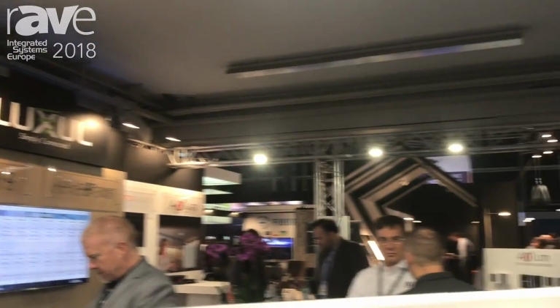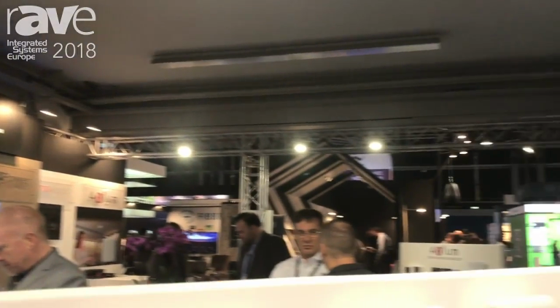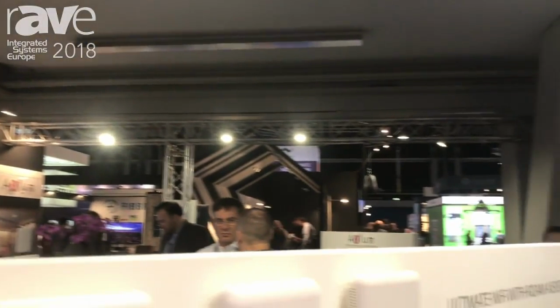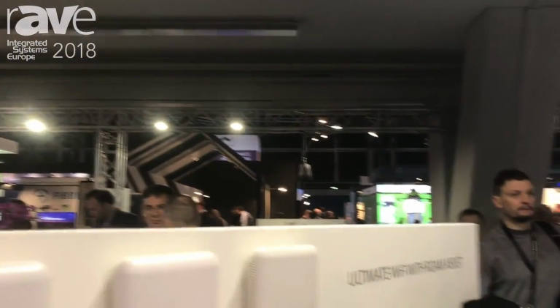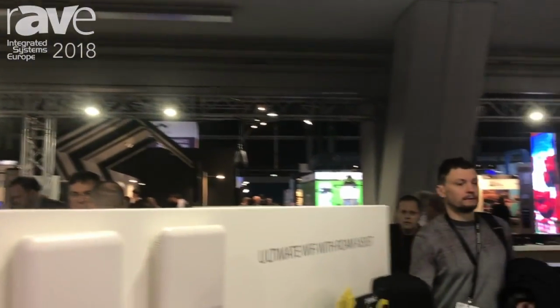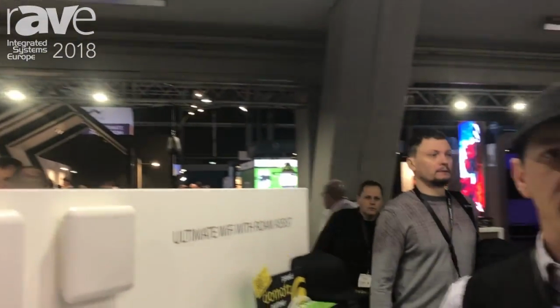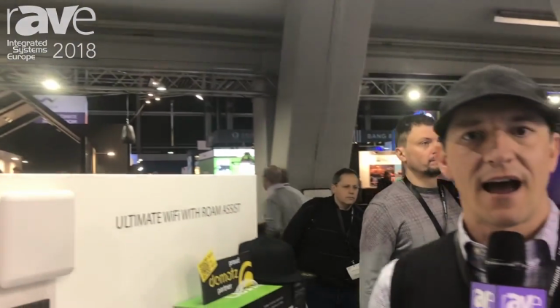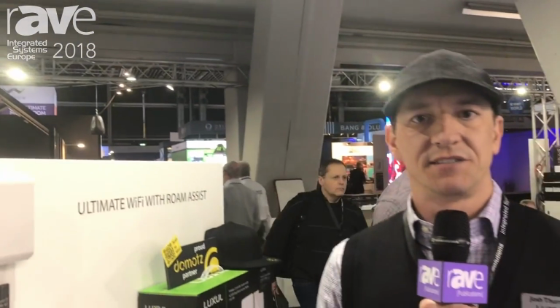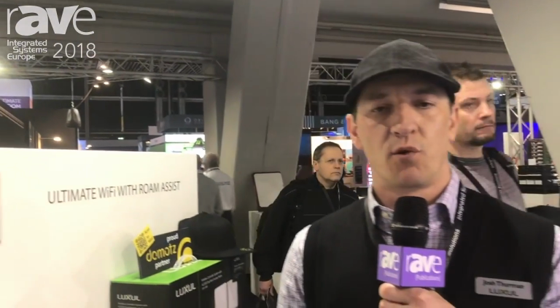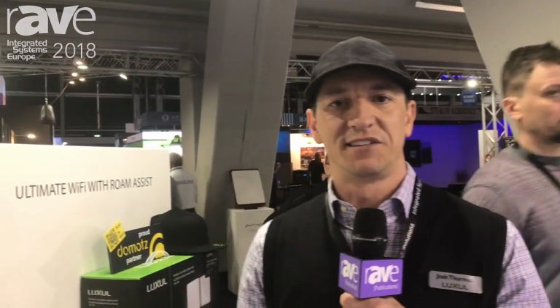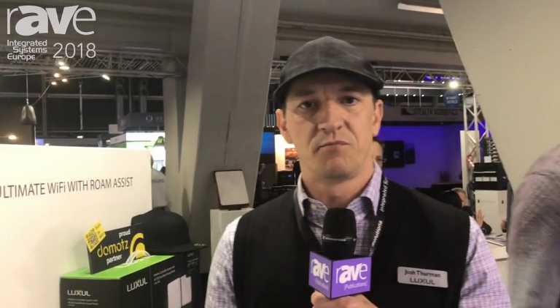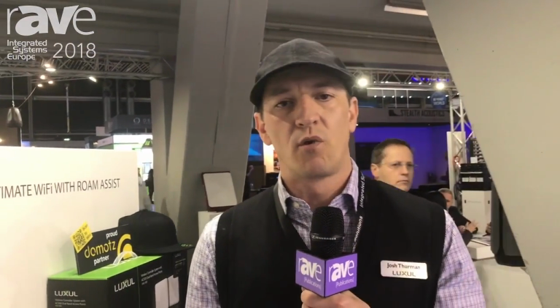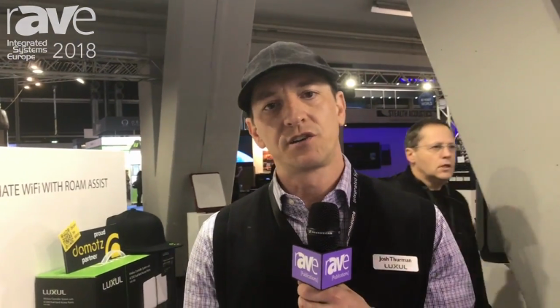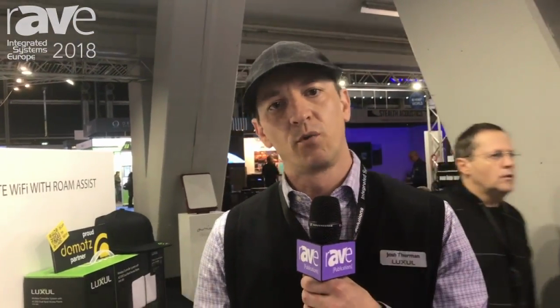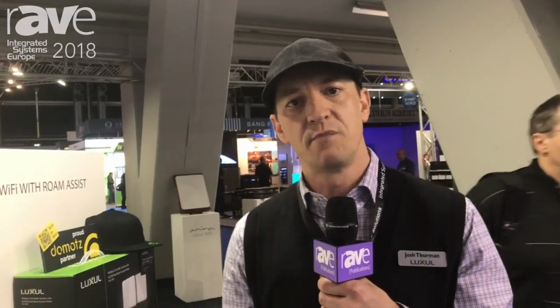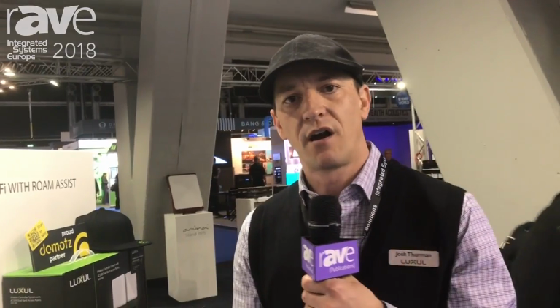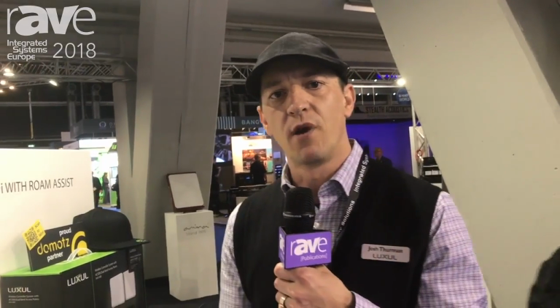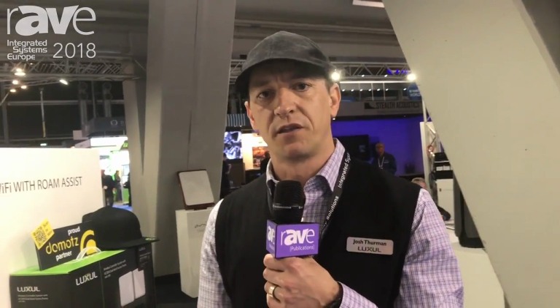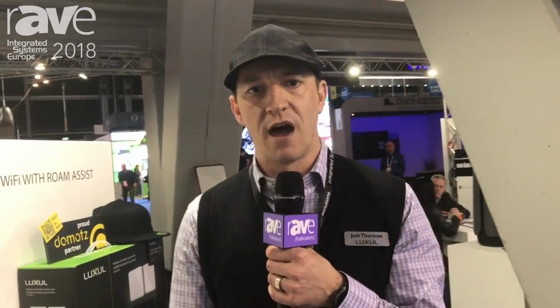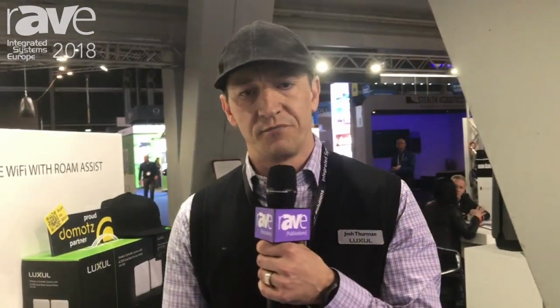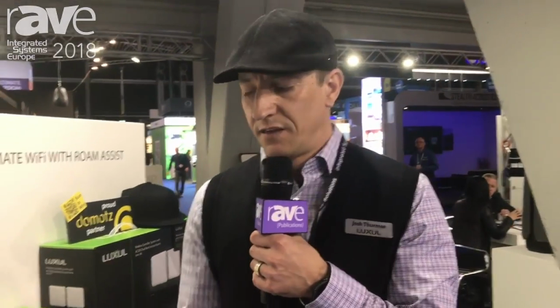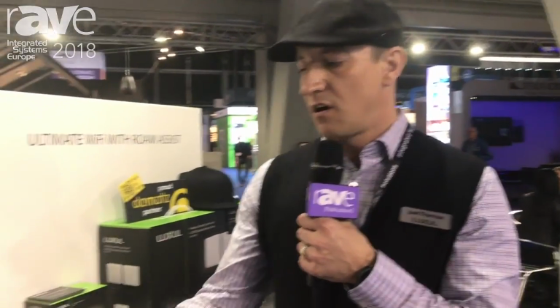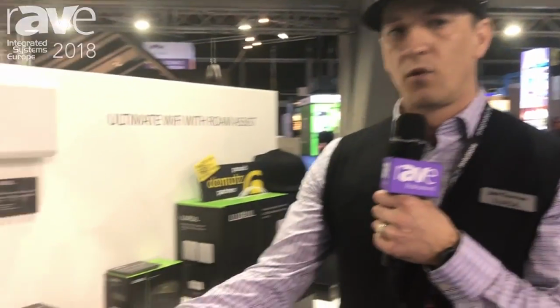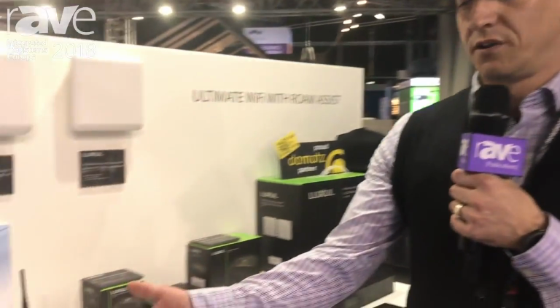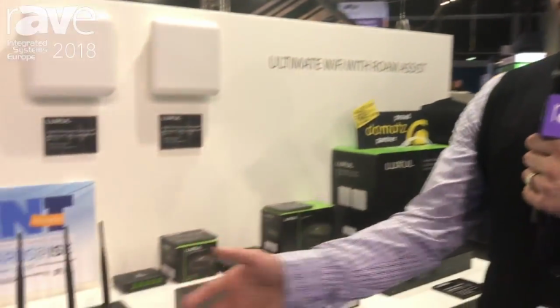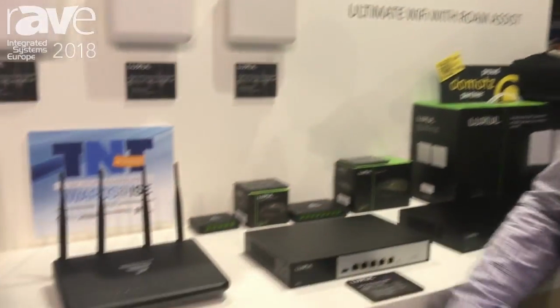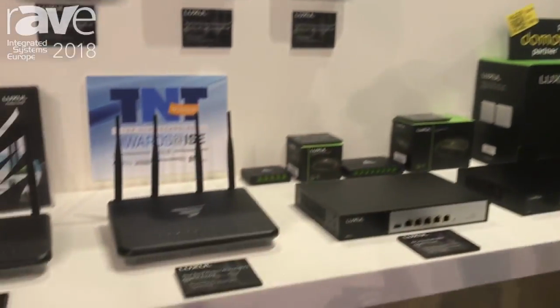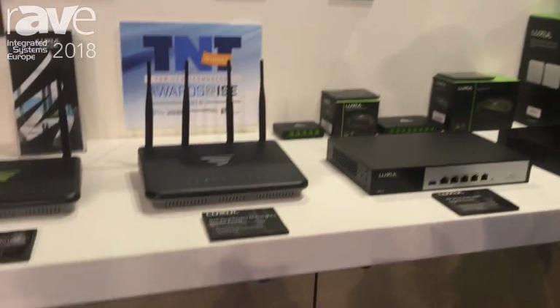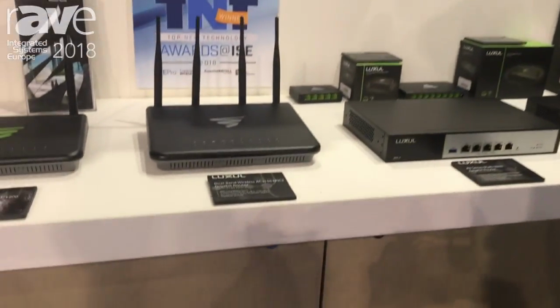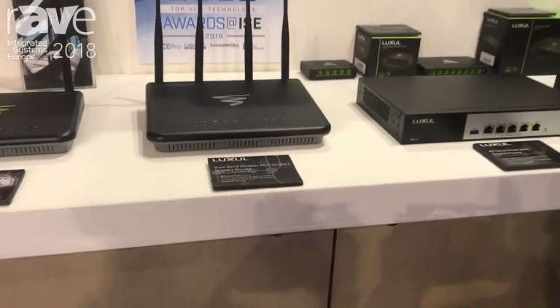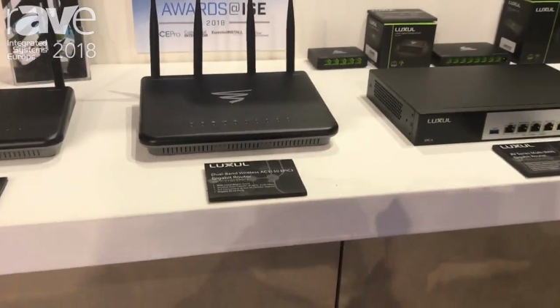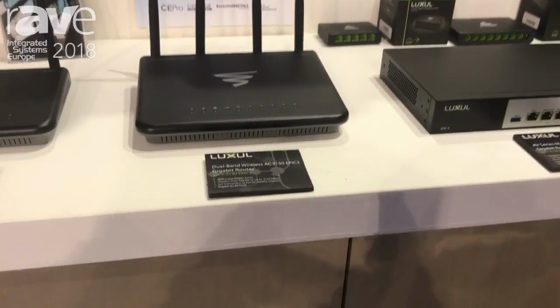Hi, this is Josh Thurman with Luxel here at IAC 2018. I want to talk to you real quickly about our new EPIC-3 router. This is an all-in-one unit that we have just came out with — a very powerful unit.